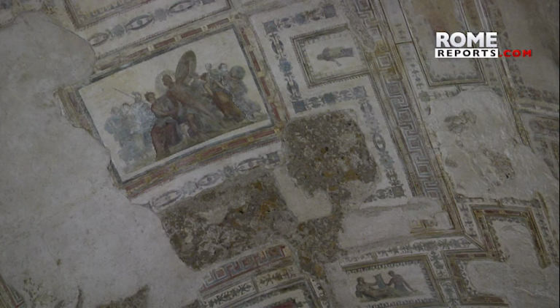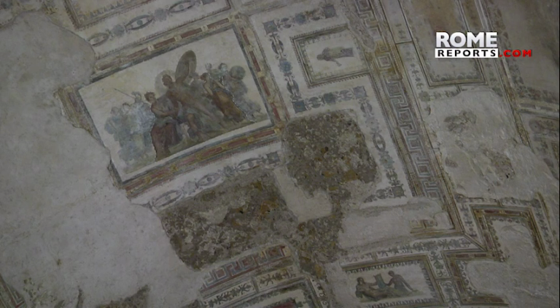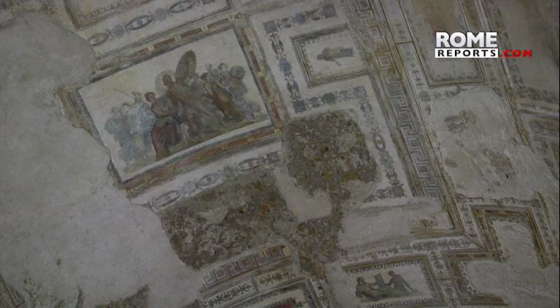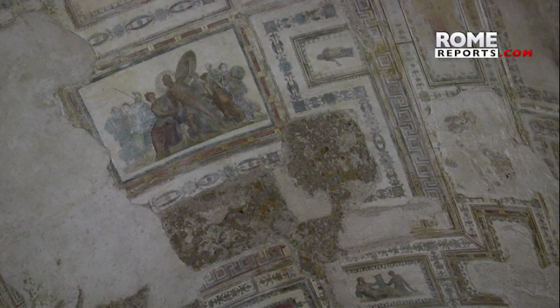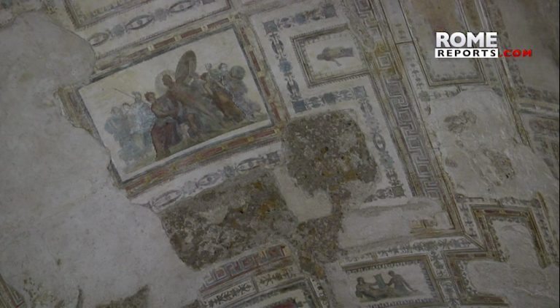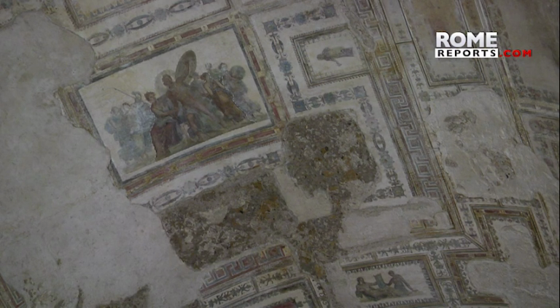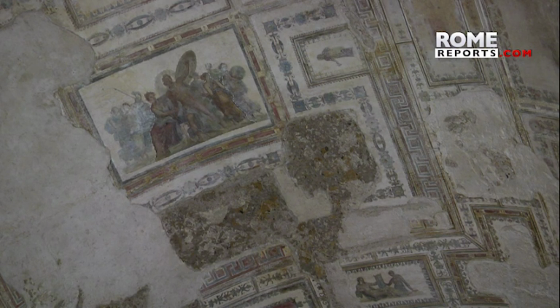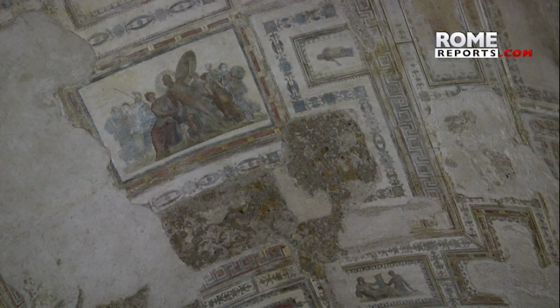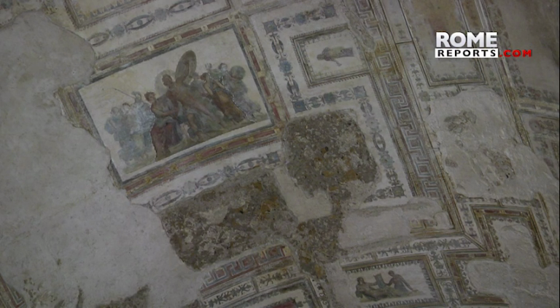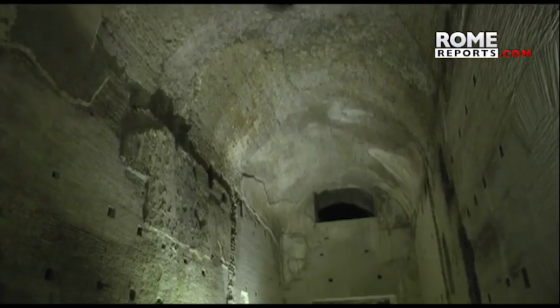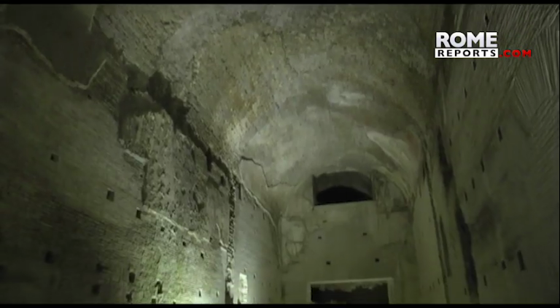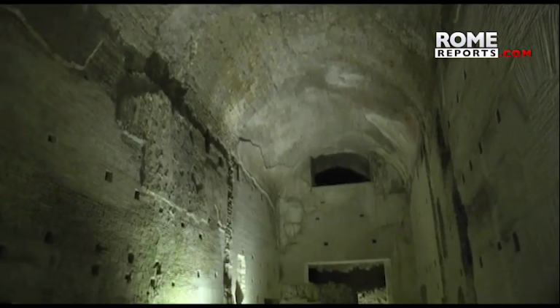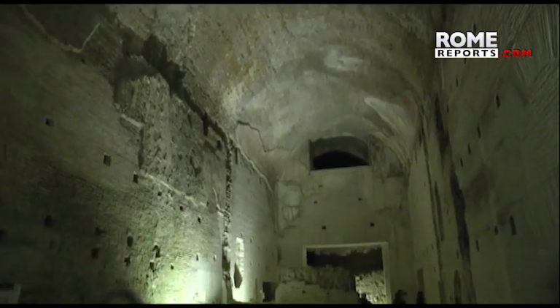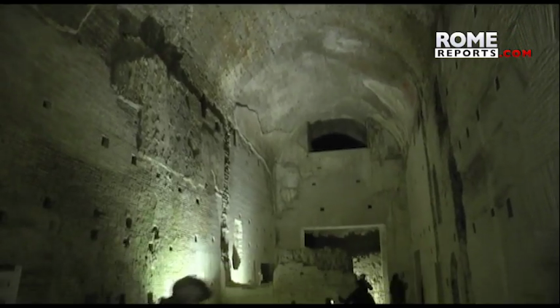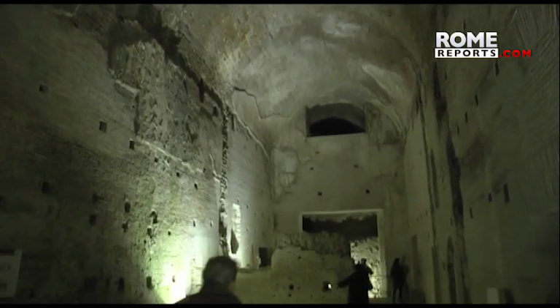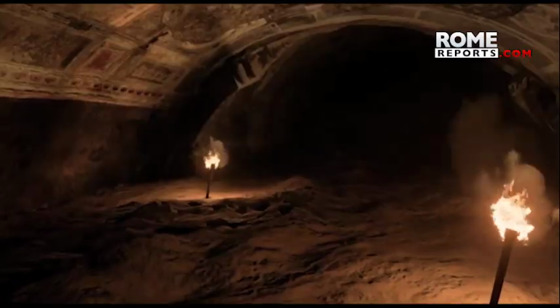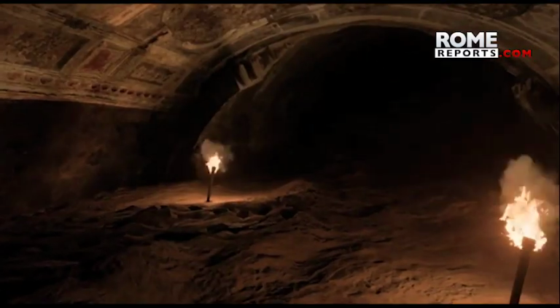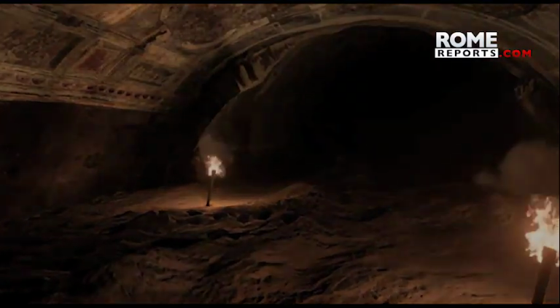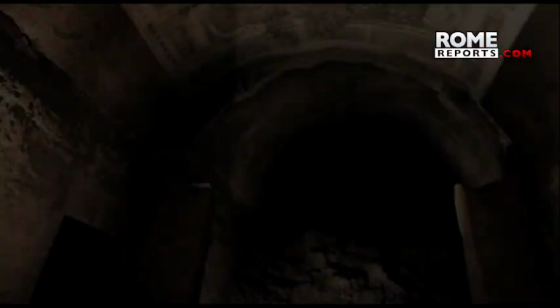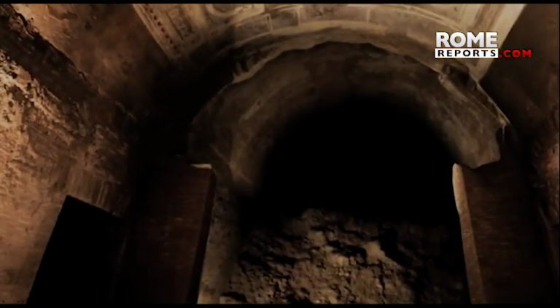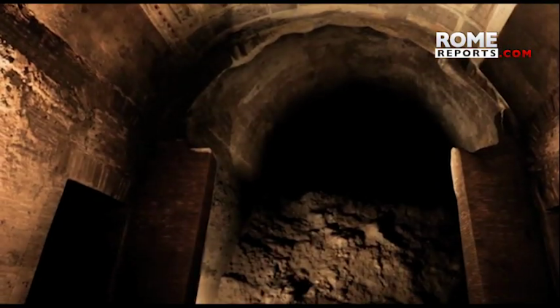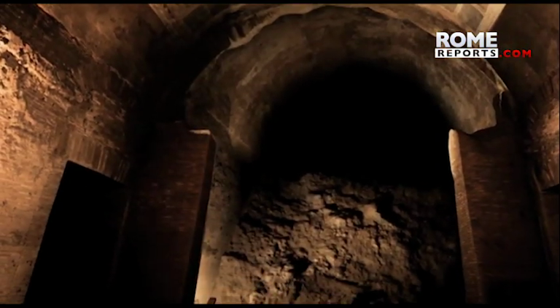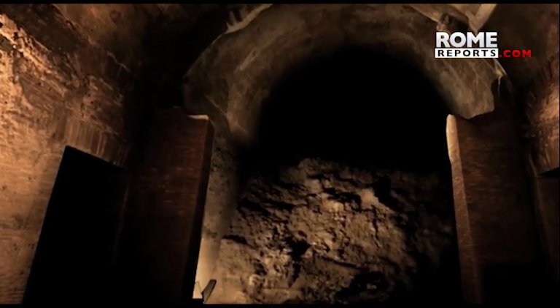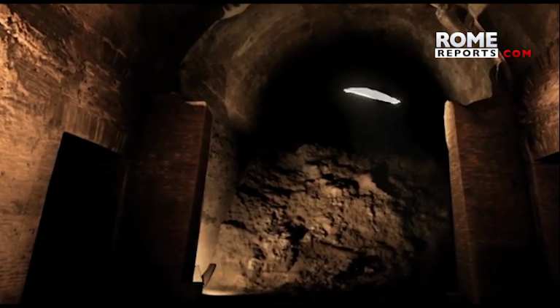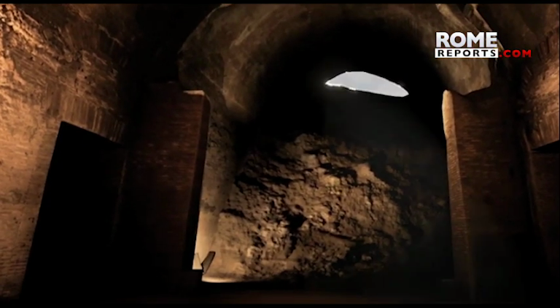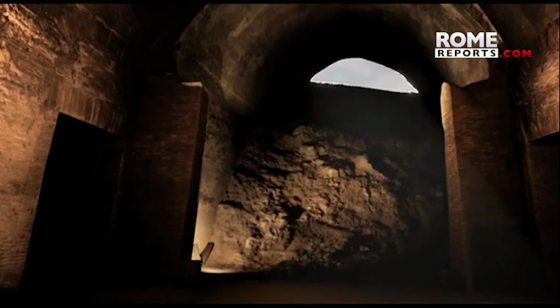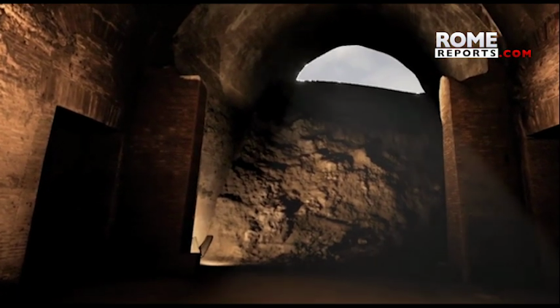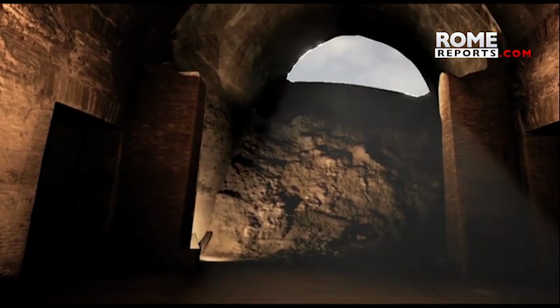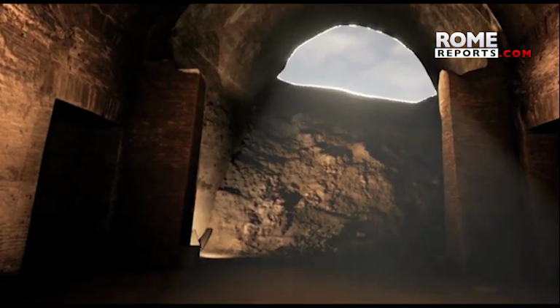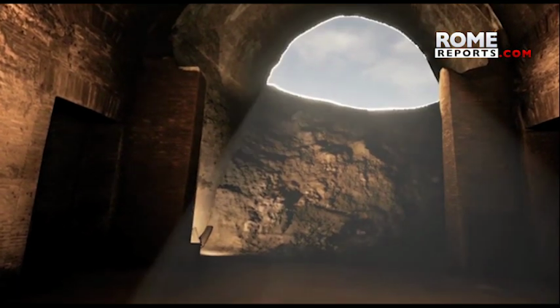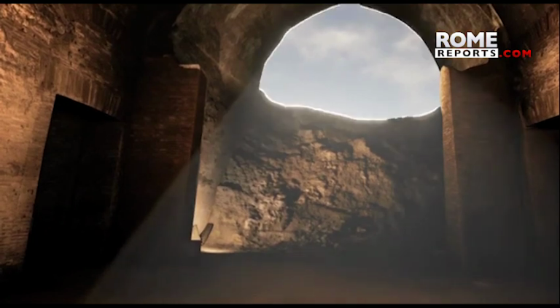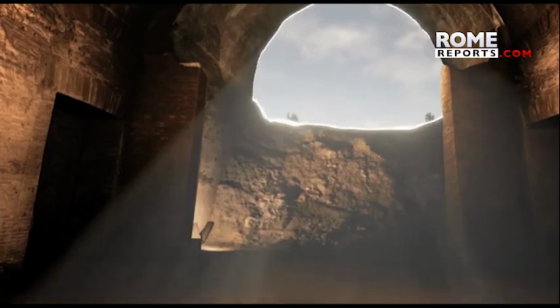They looked like grottos but they were something else entirely — openings on the roof of a huge building. But not just any building: it was Nero's villa, known as his golden house, or Domus Aurea in Latin.